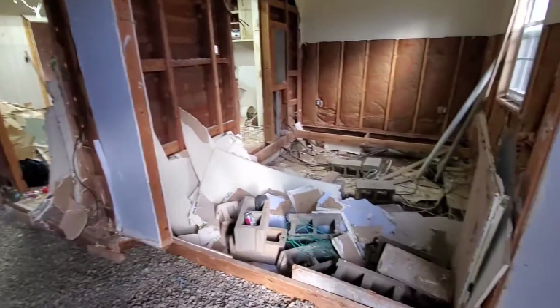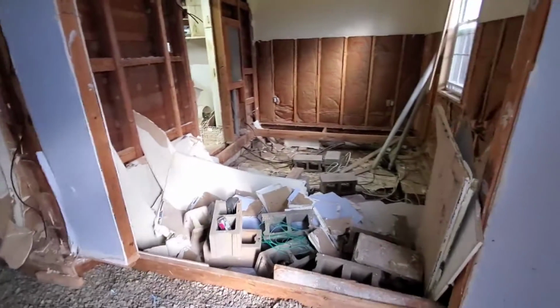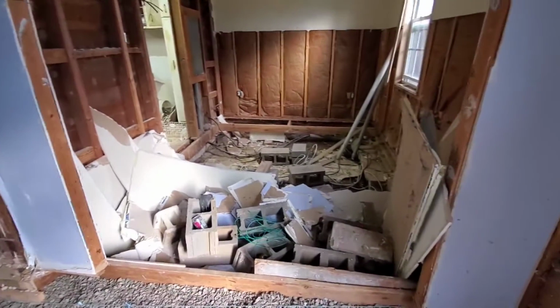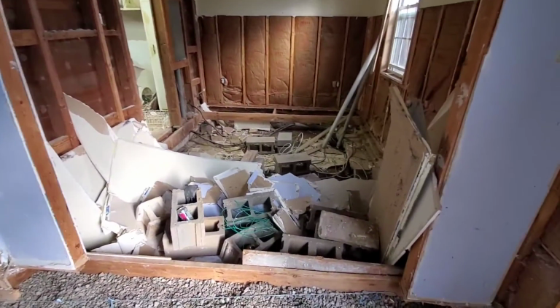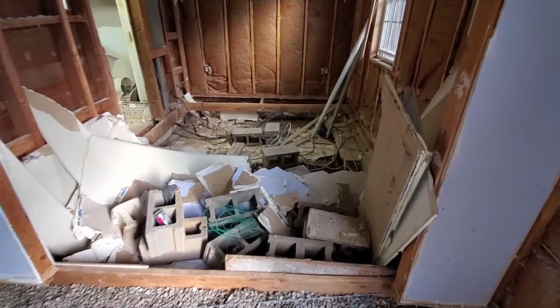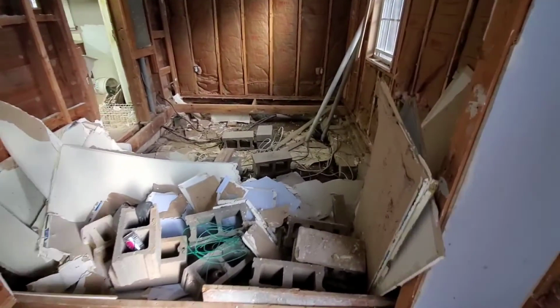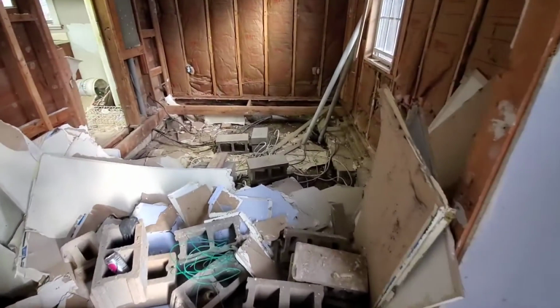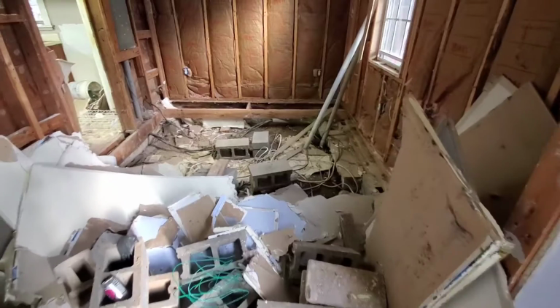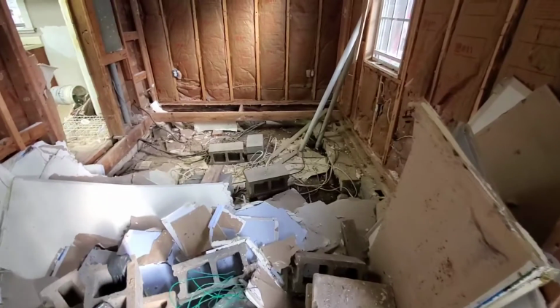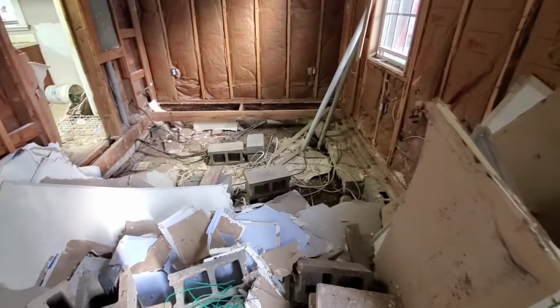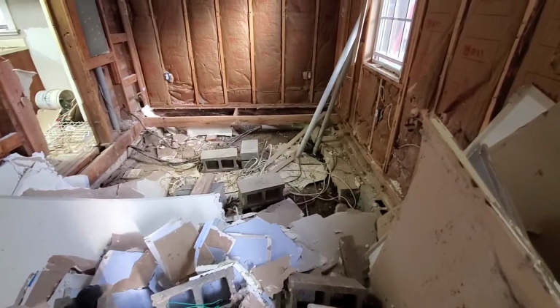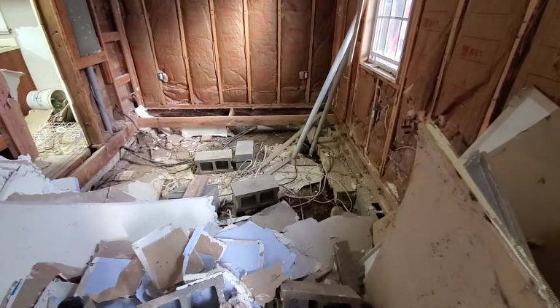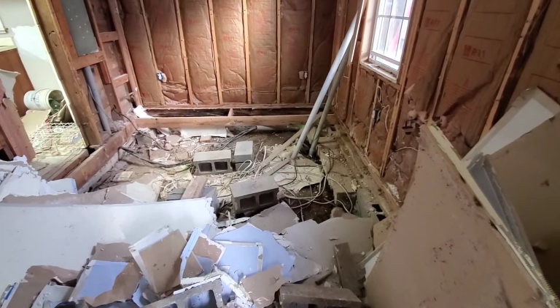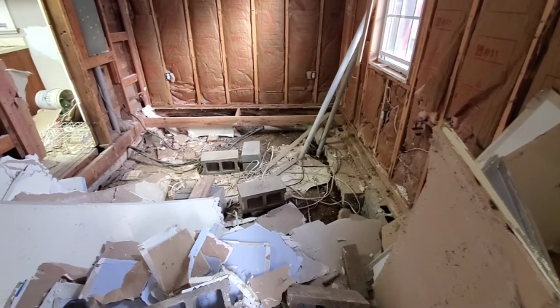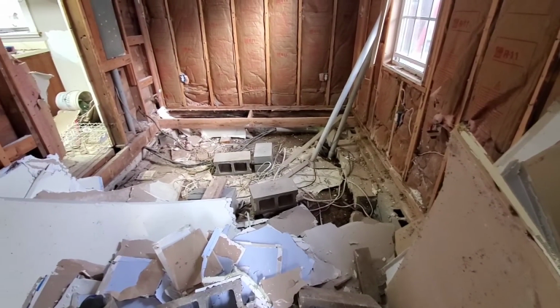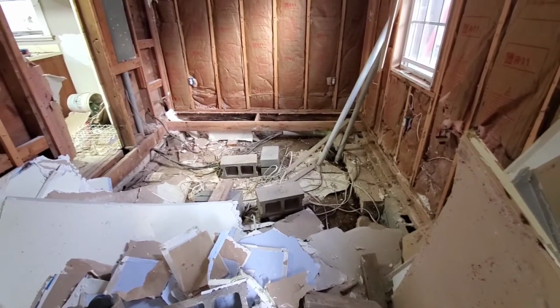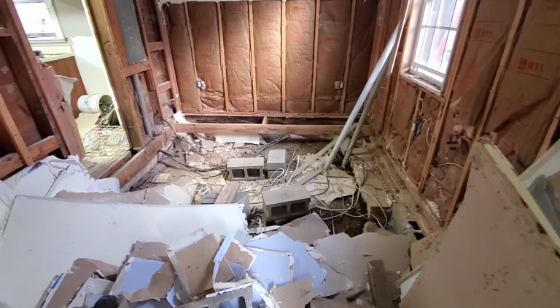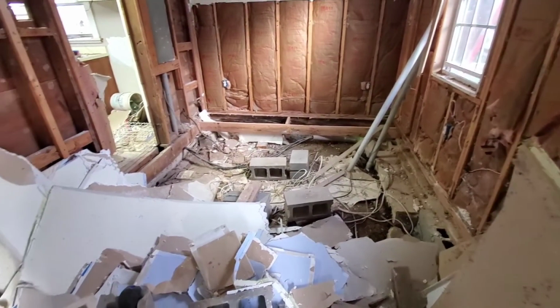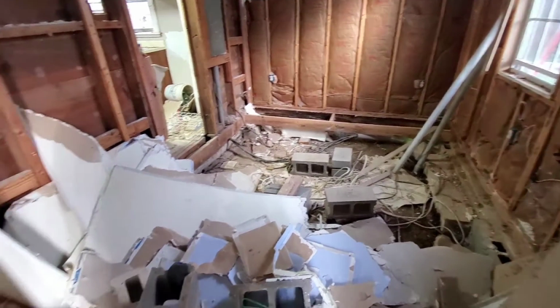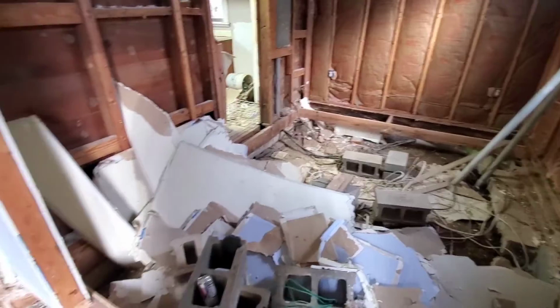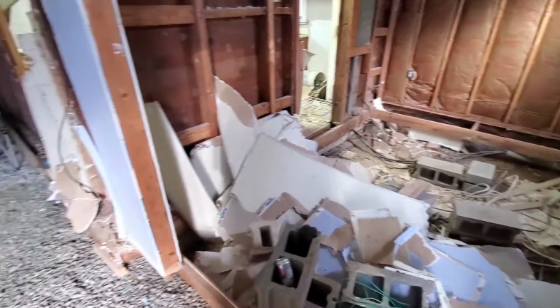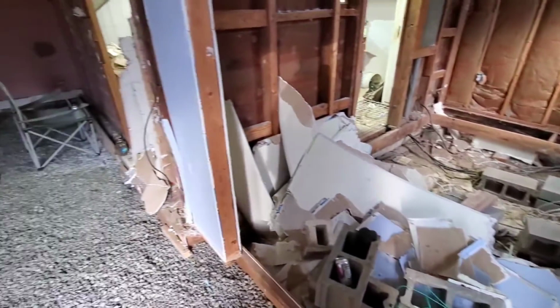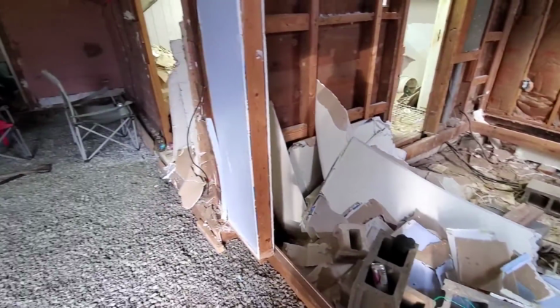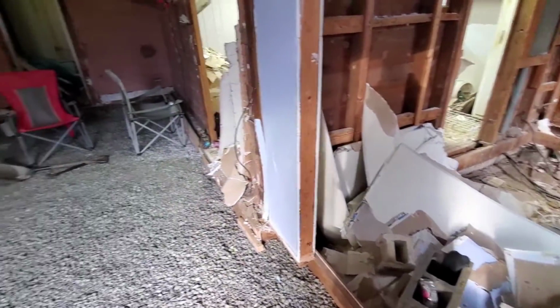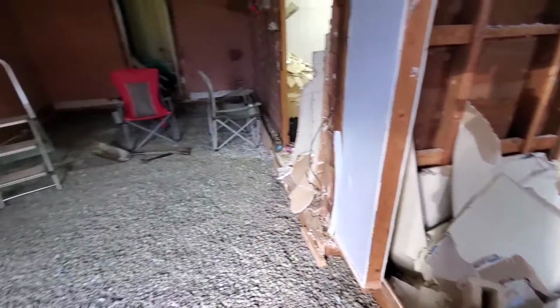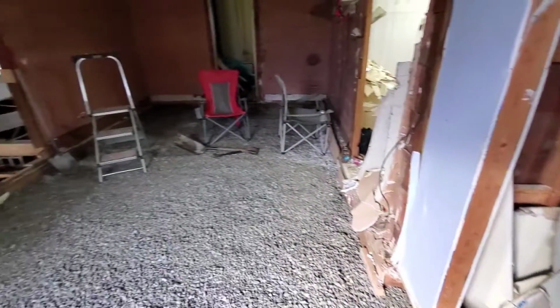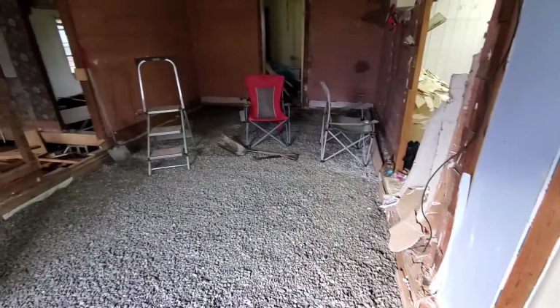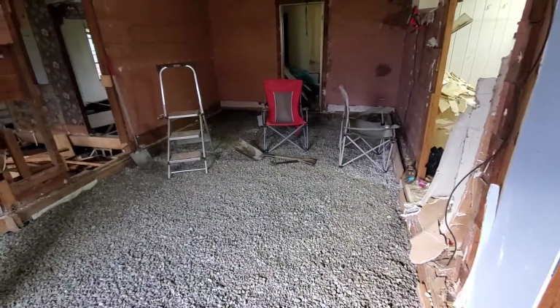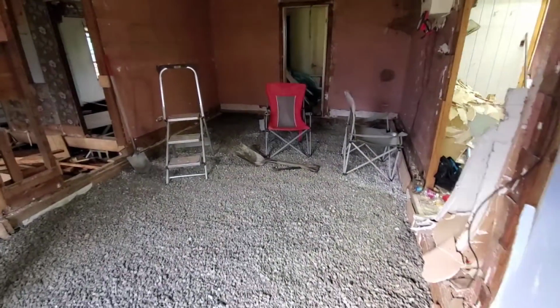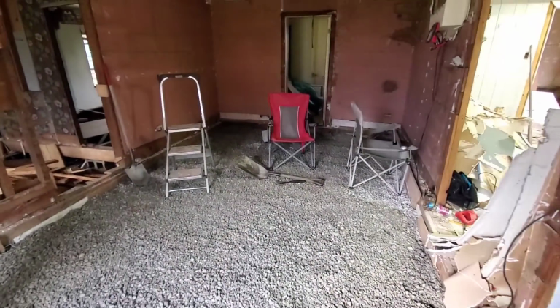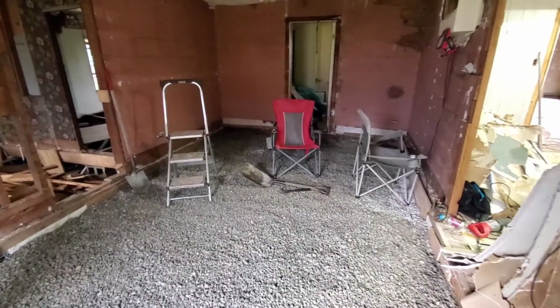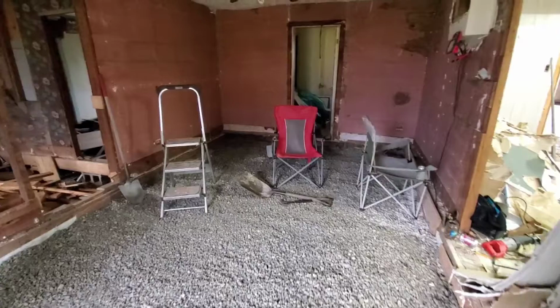It did look like this before — there was dirt and big holes down there. Now we're in concrete in here, so we'll put the hot rod in here.